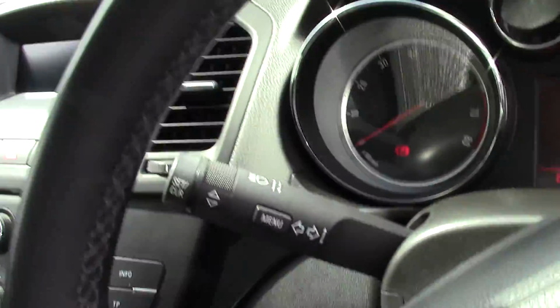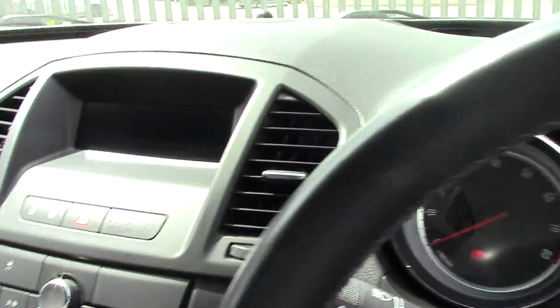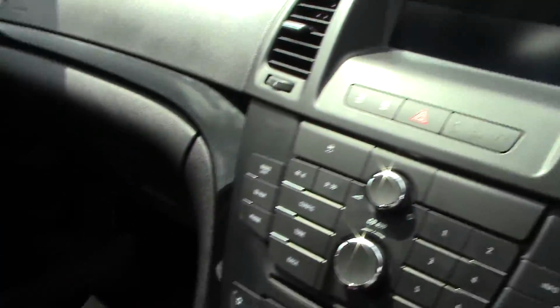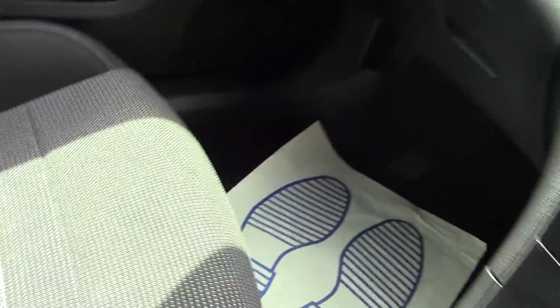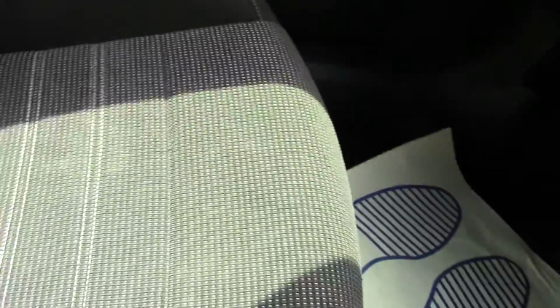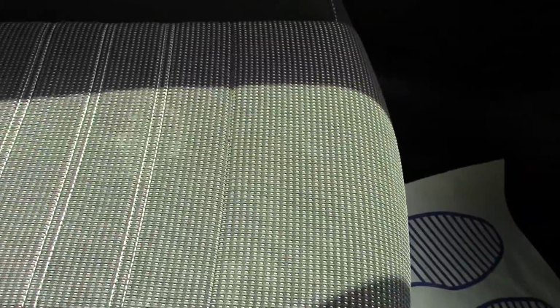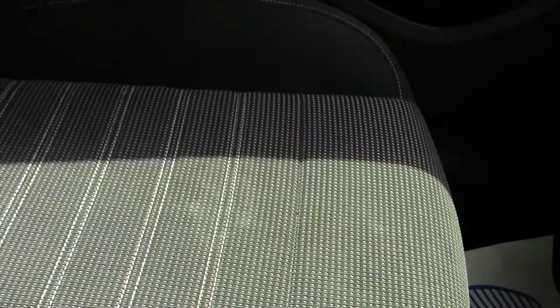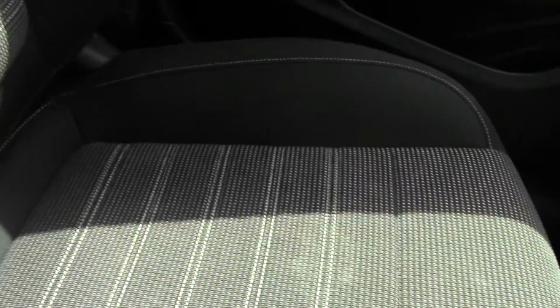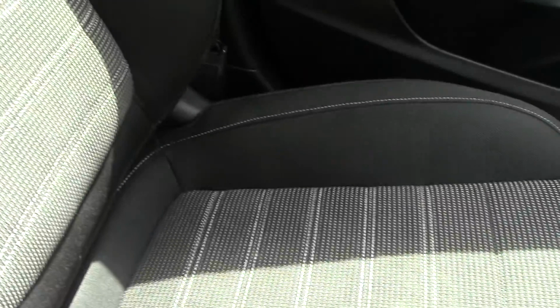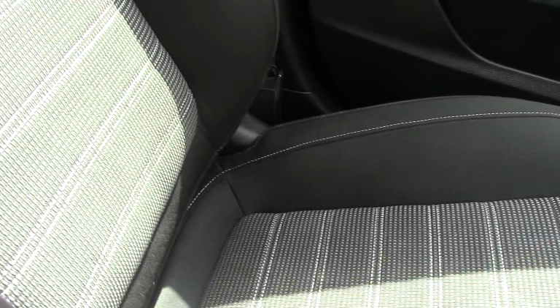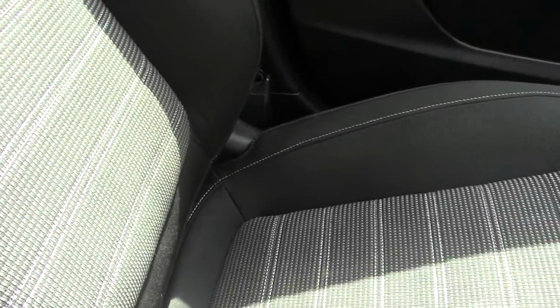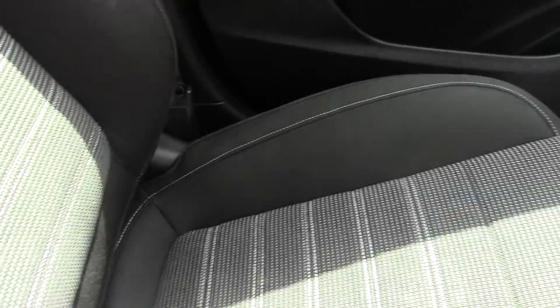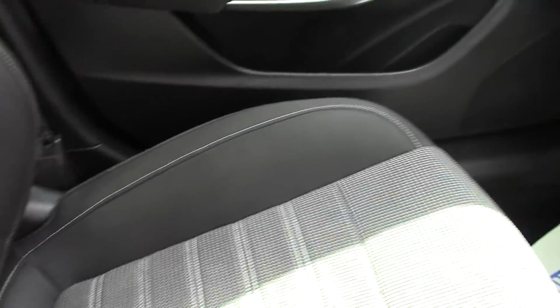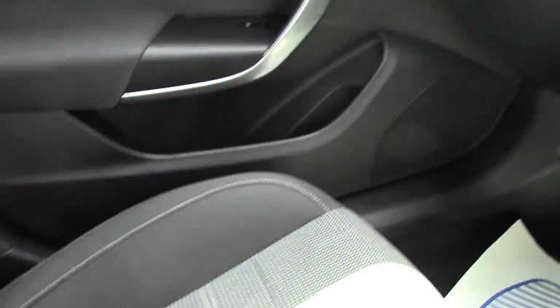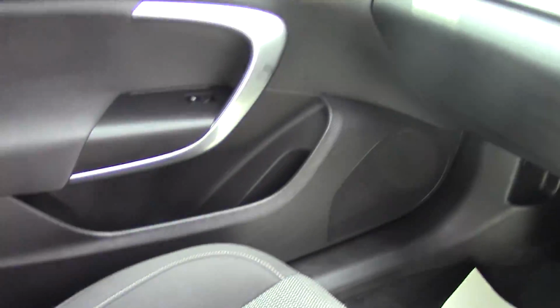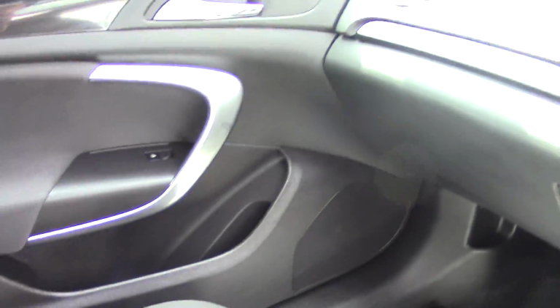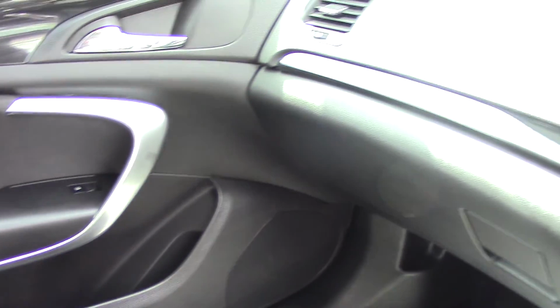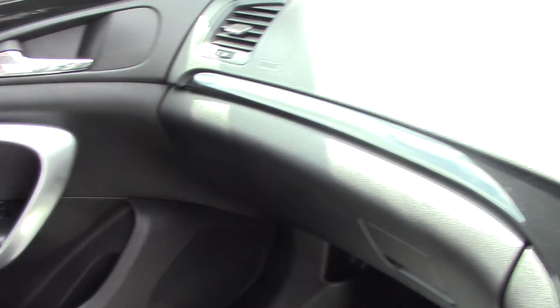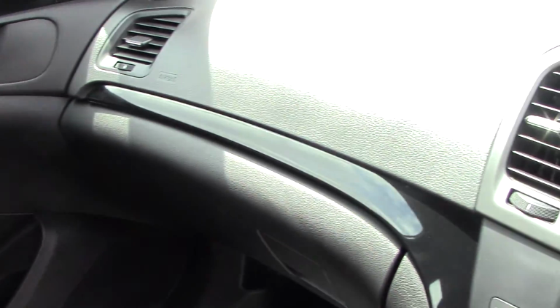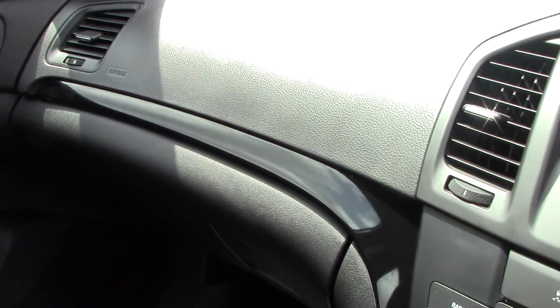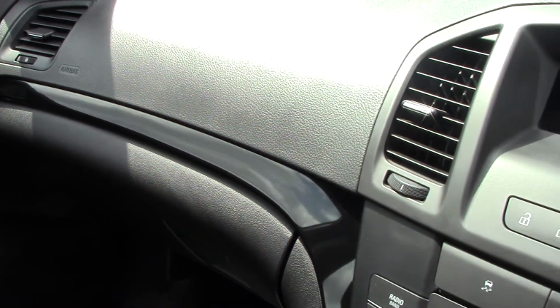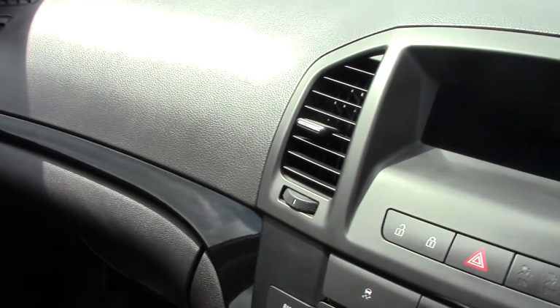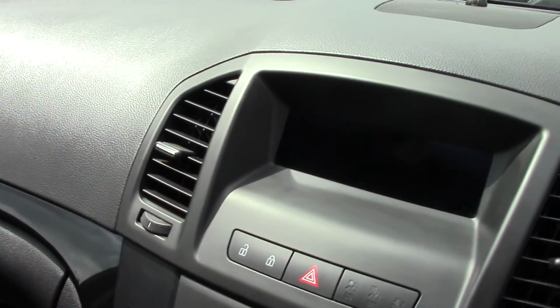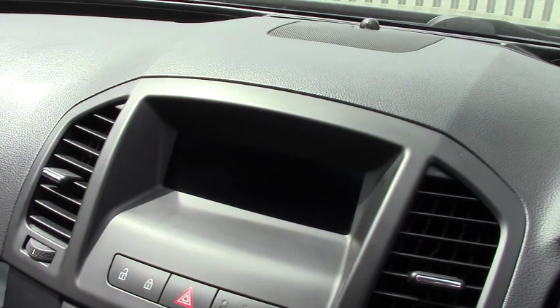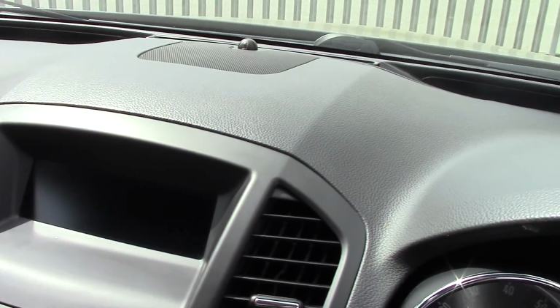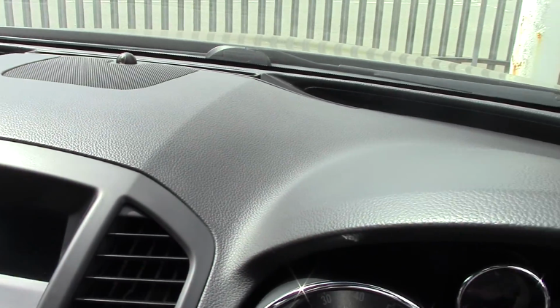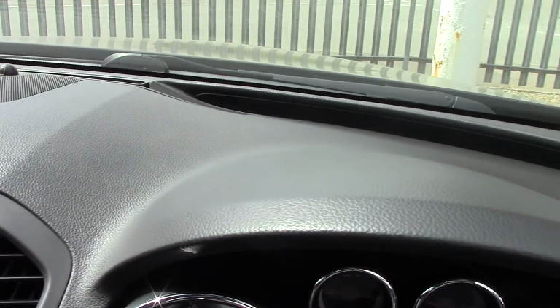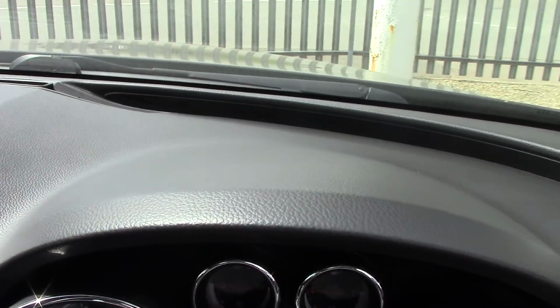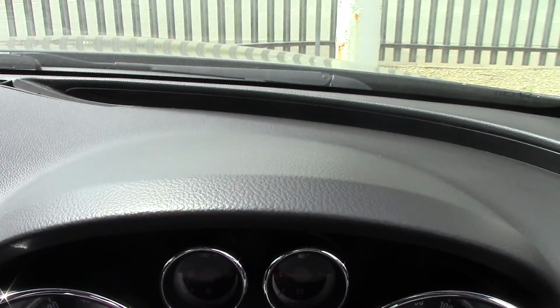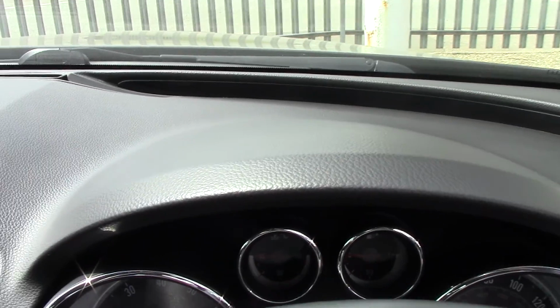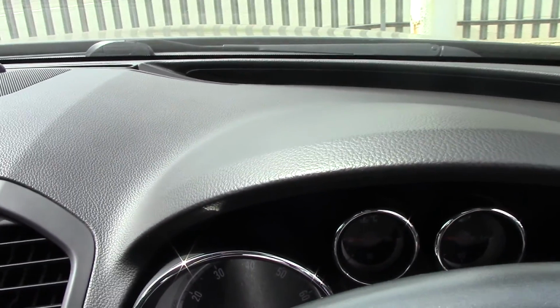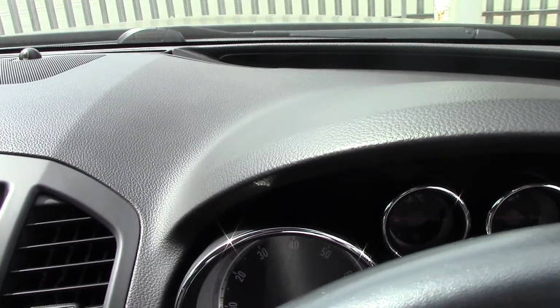Jump in here now. As you can see the passenger seat just there. We'll look at the door cards and the dashboard — there are no horrible gouges, scratches, or marks on the dashboard either. So it's just in nice condition.